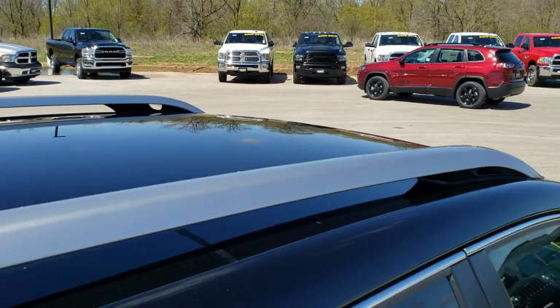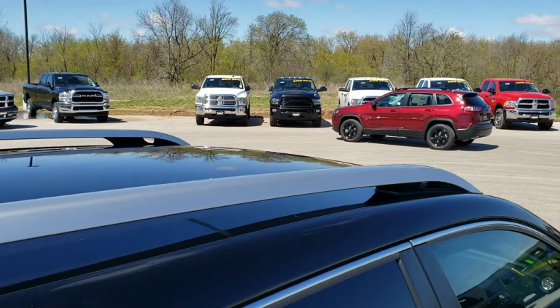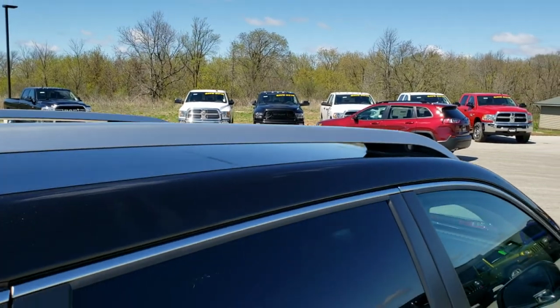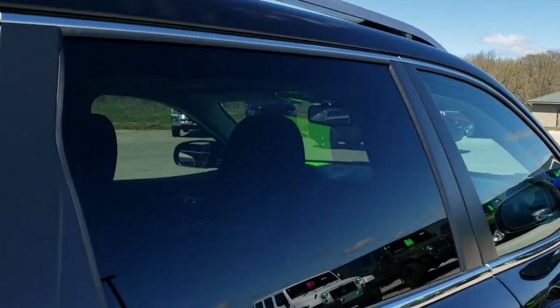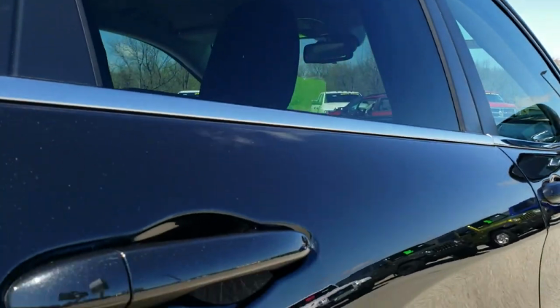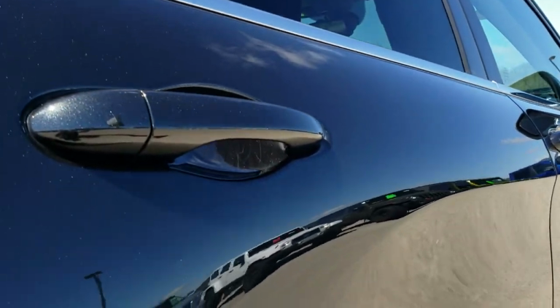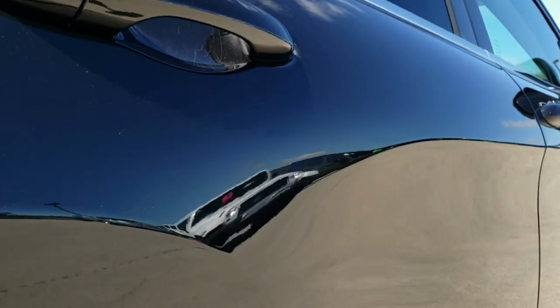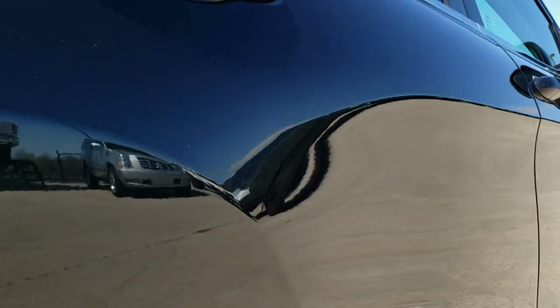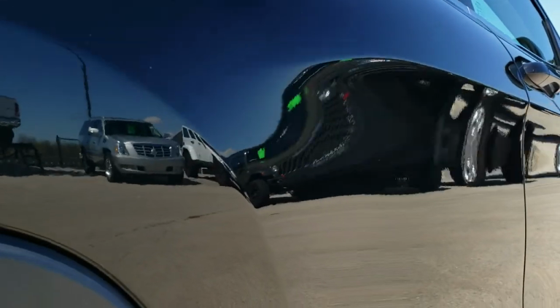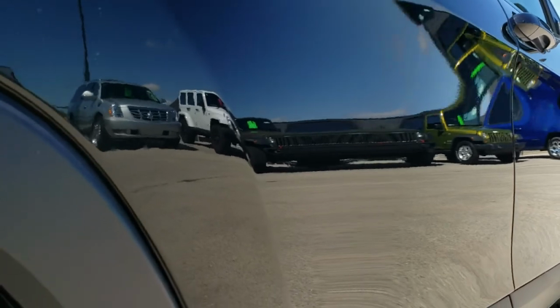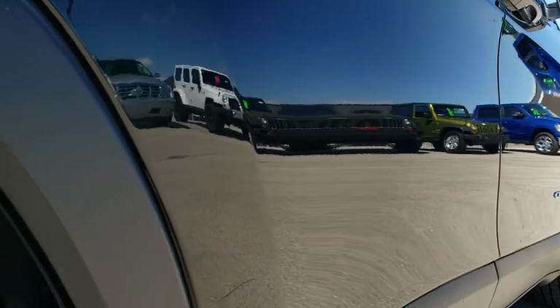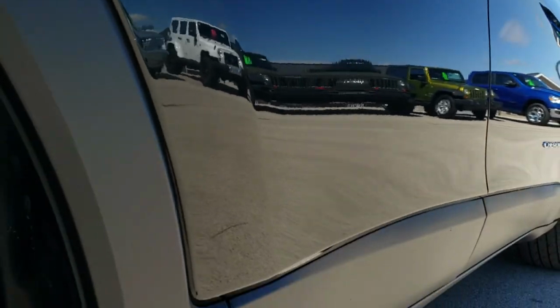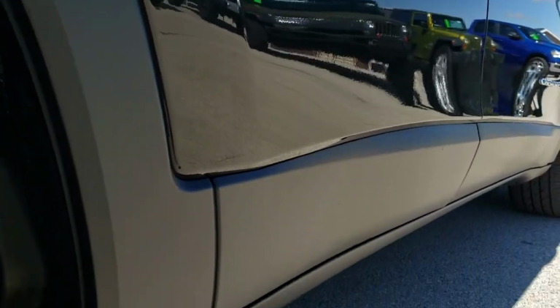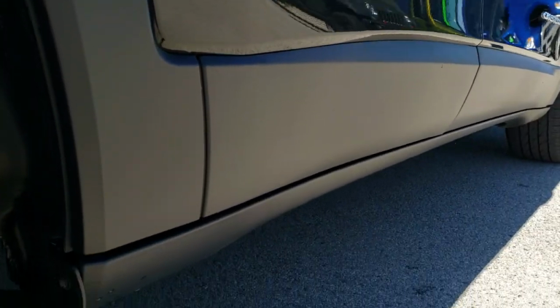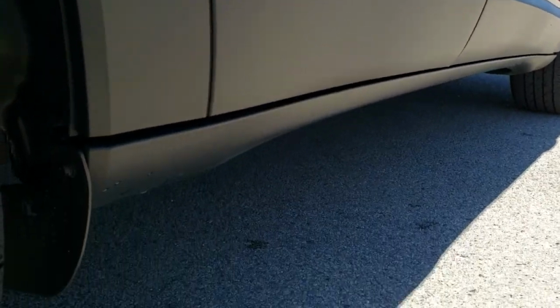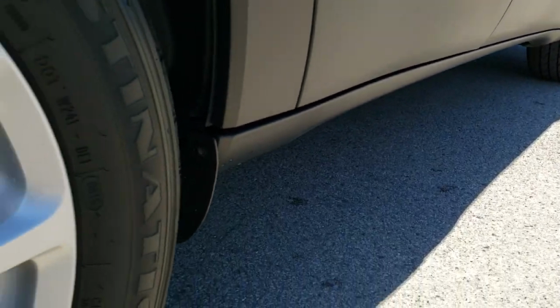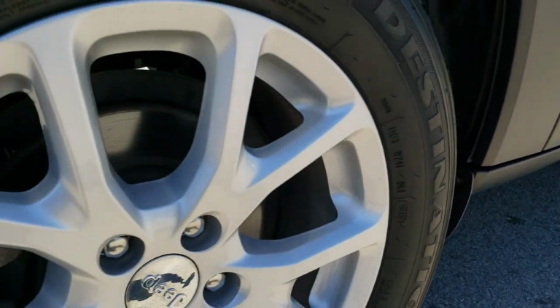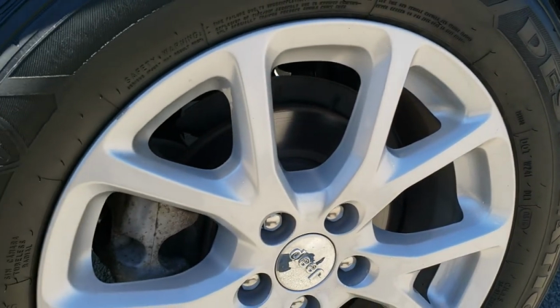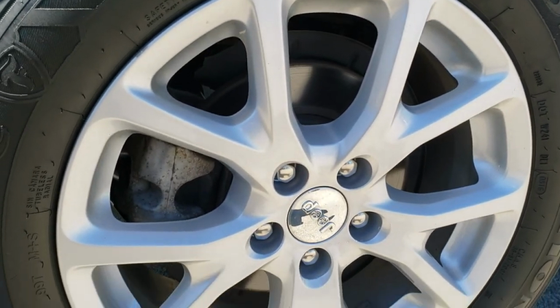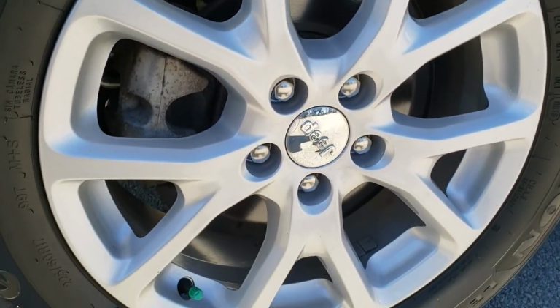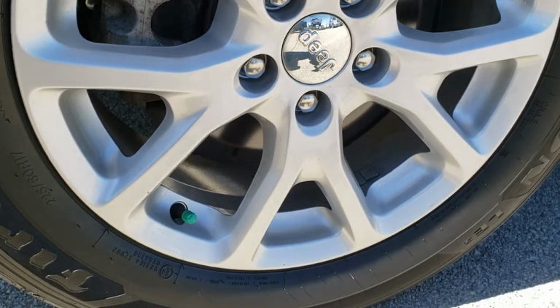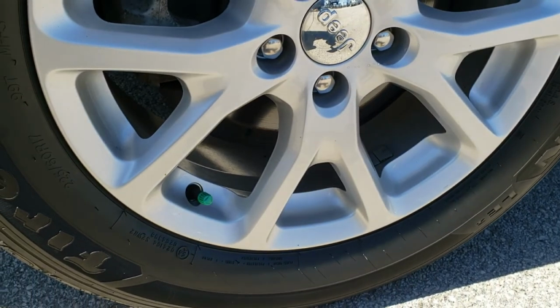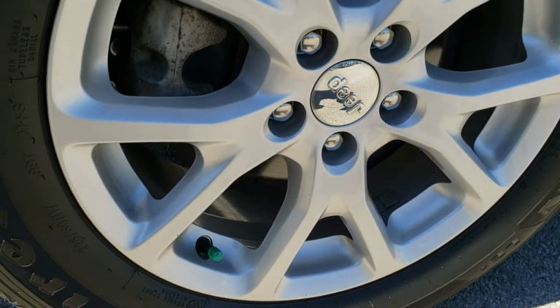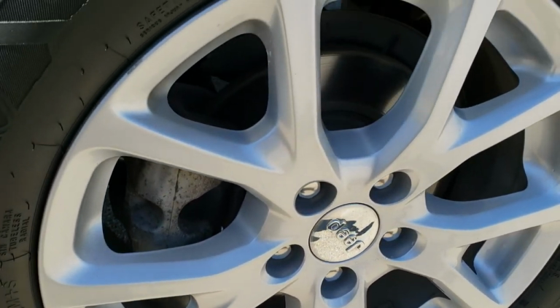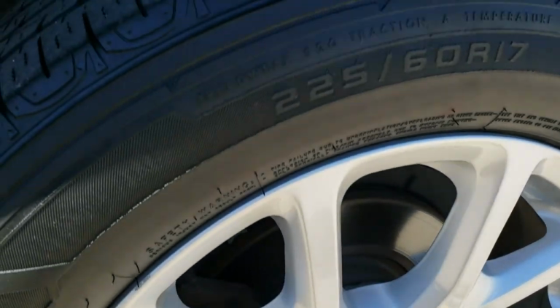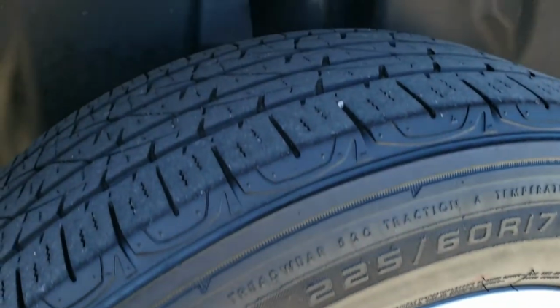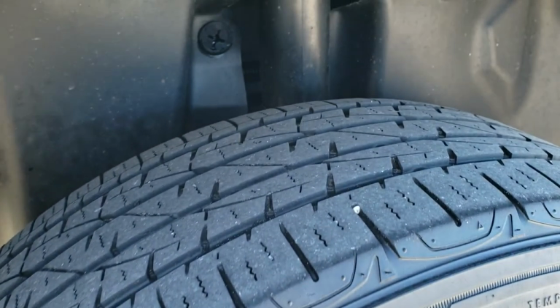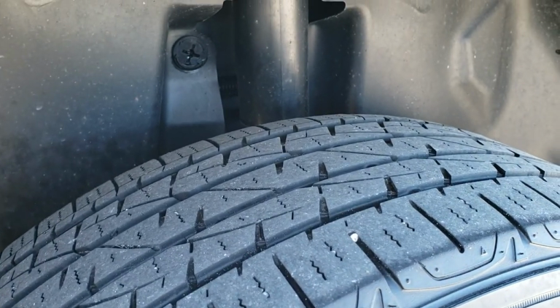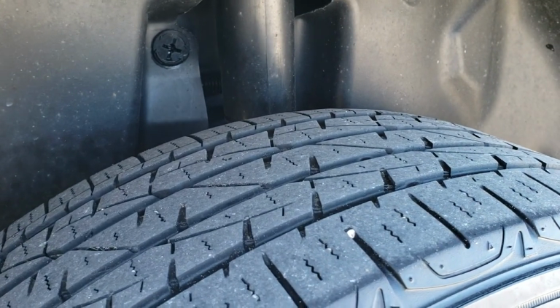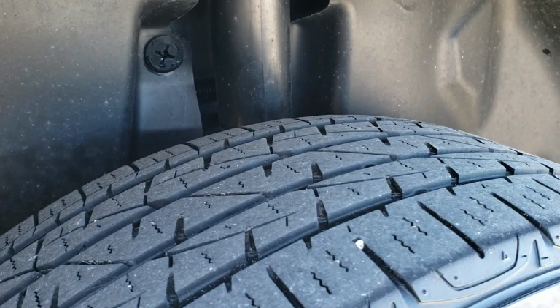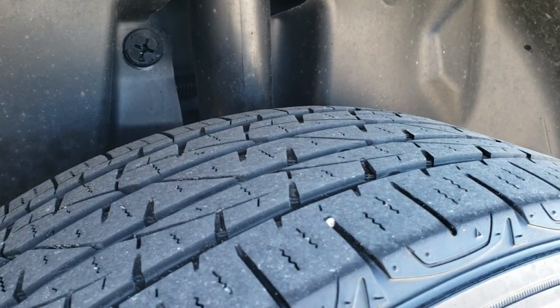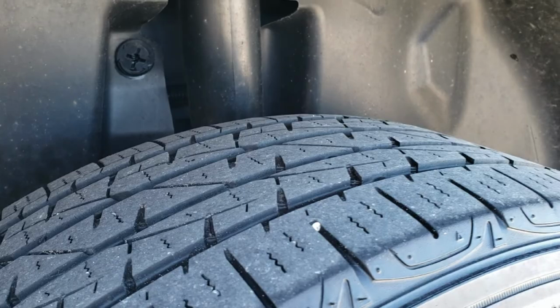No dents or dings on the roof, and once again down this side, very, very clean. This back rim is in excellent shape as well — no scuffs or scrapes on that. Back tires have about half the tread as well.